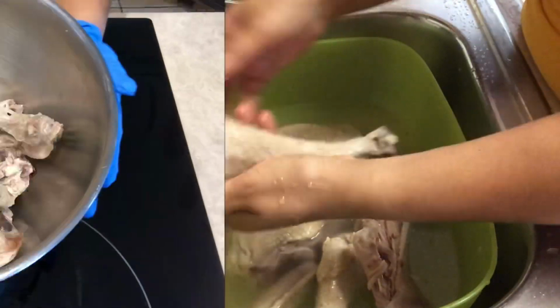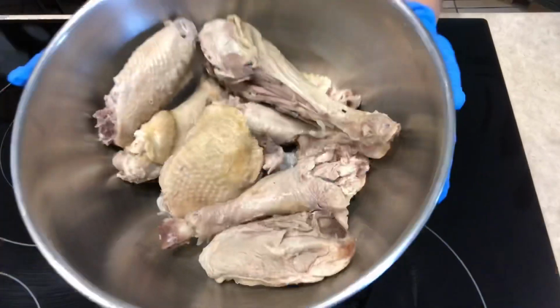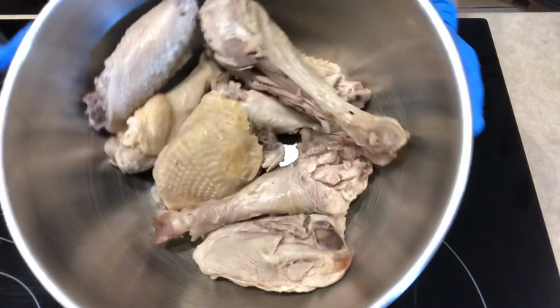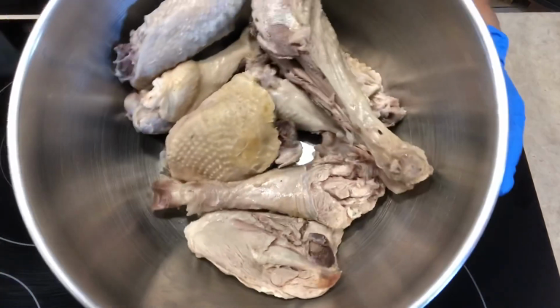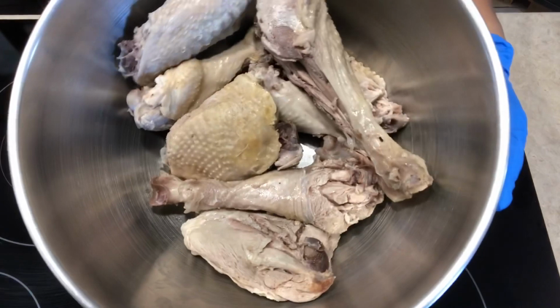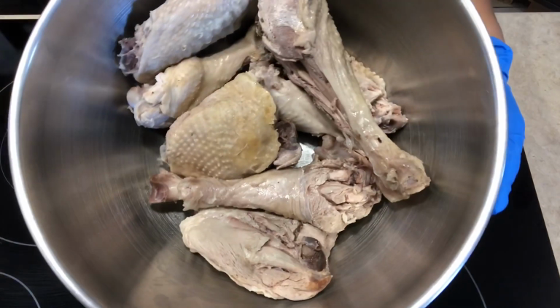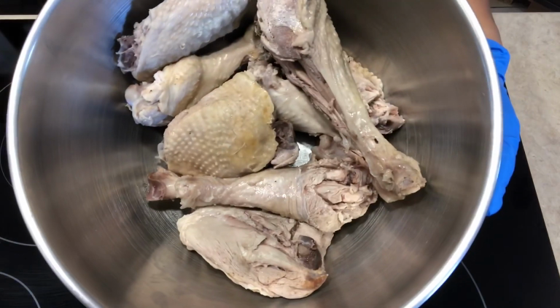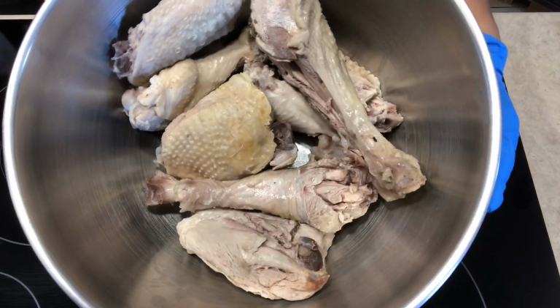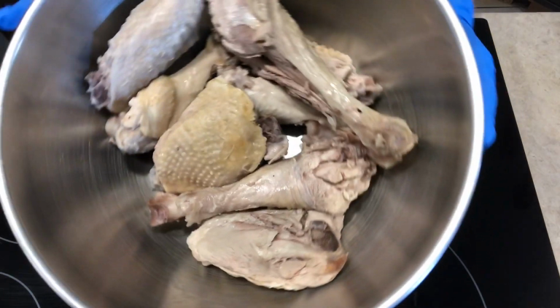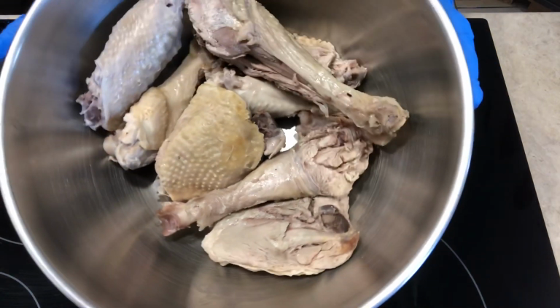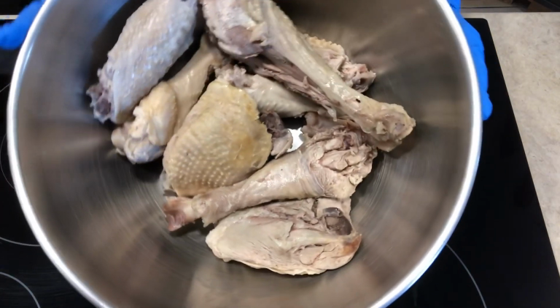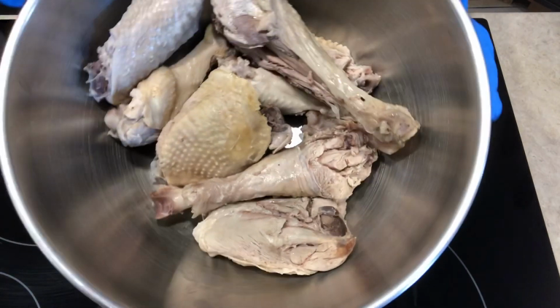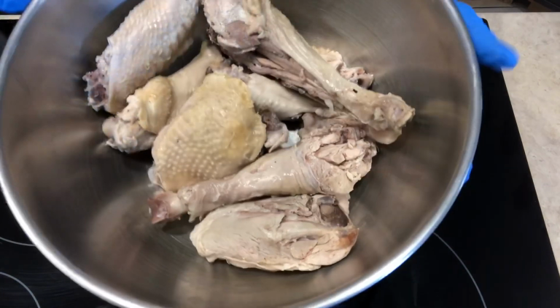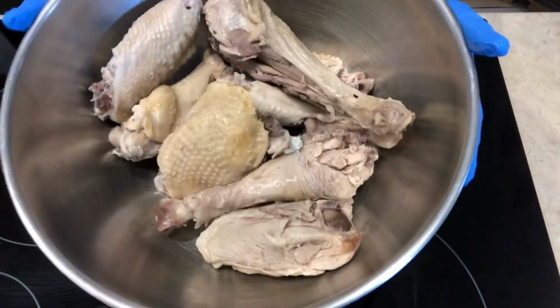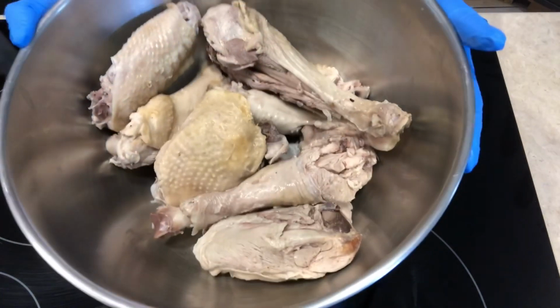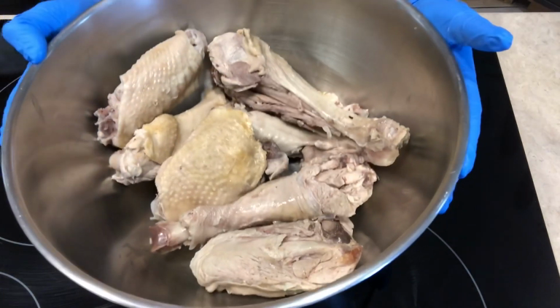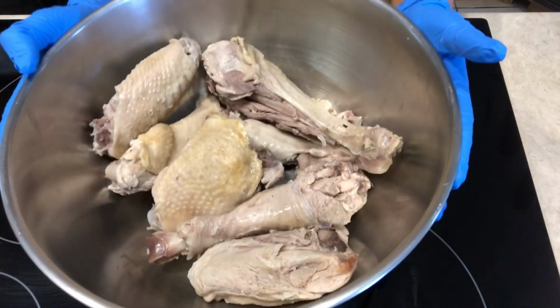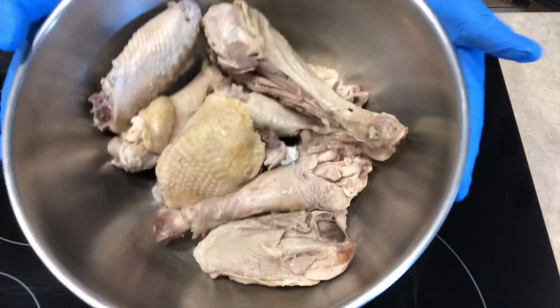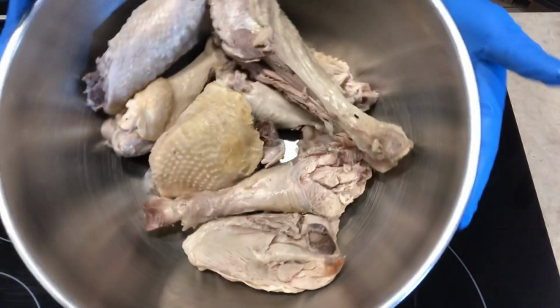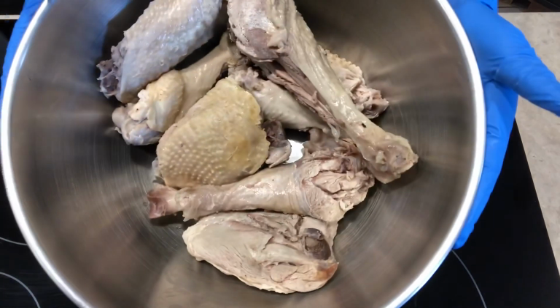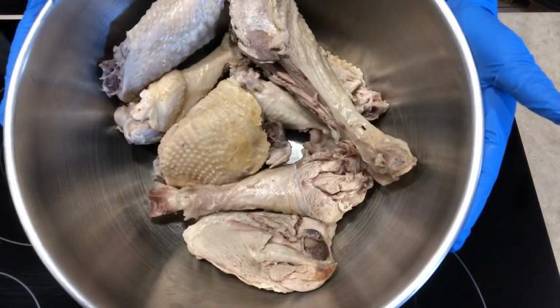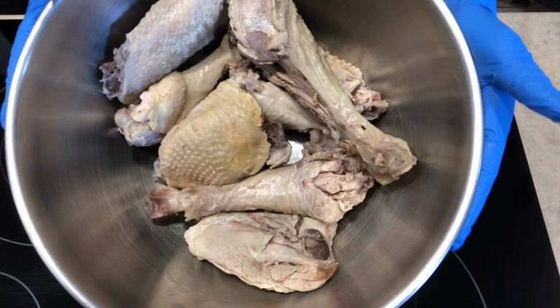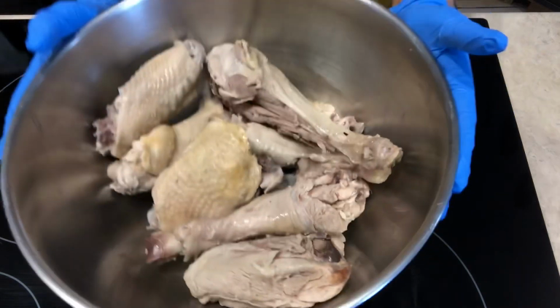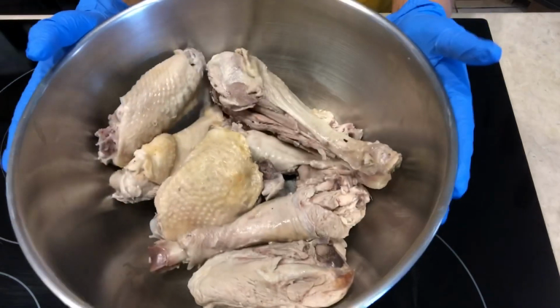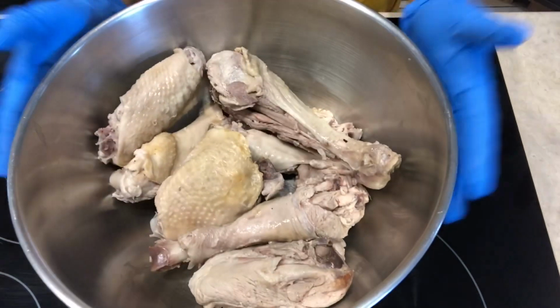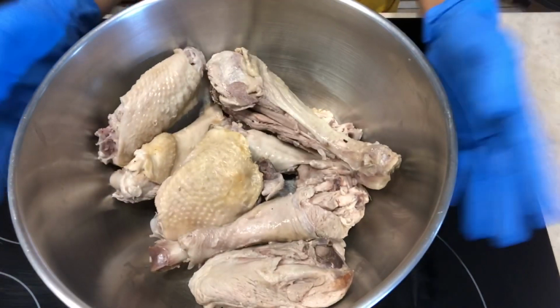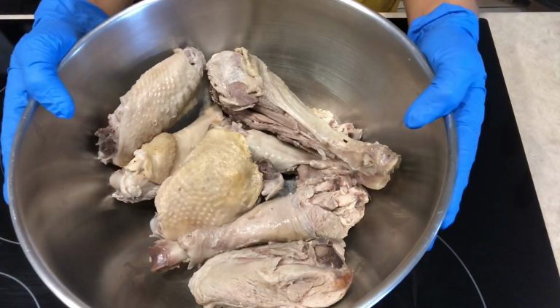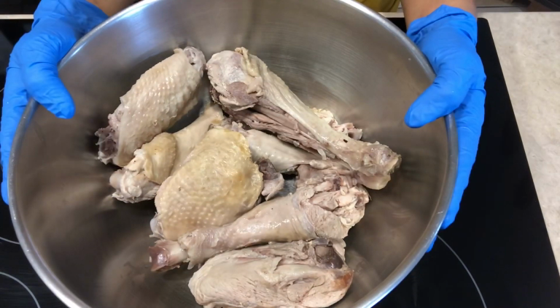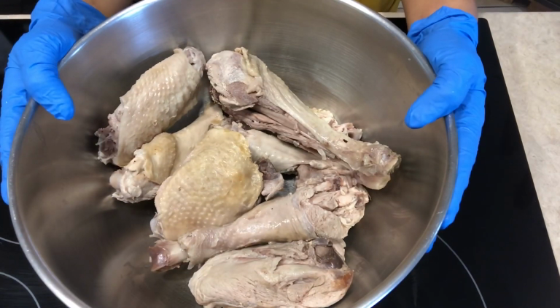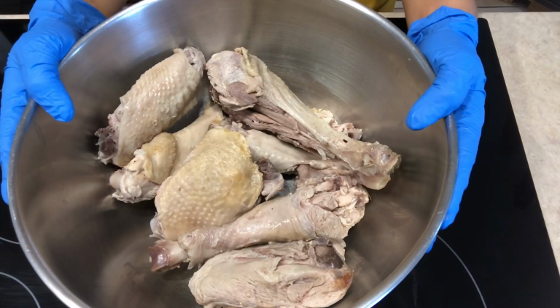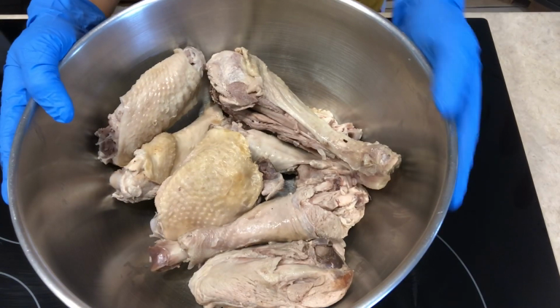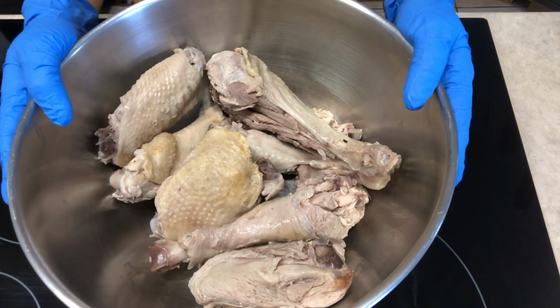All right guys, the turkey pieces are ready to go. I have about 10 pieces in there. Let's go ahead and start marinating it.